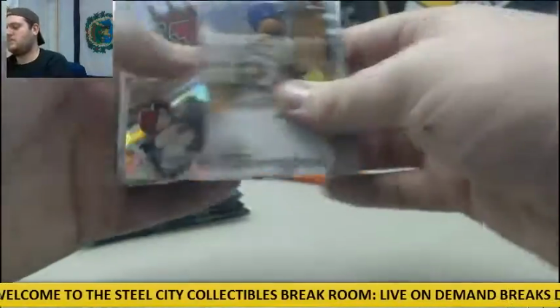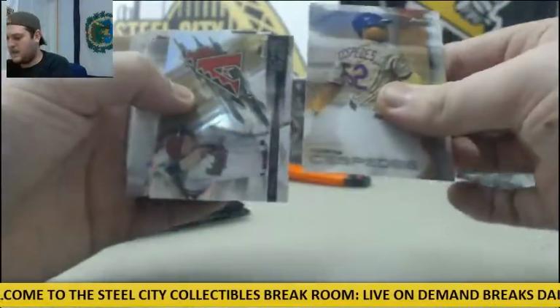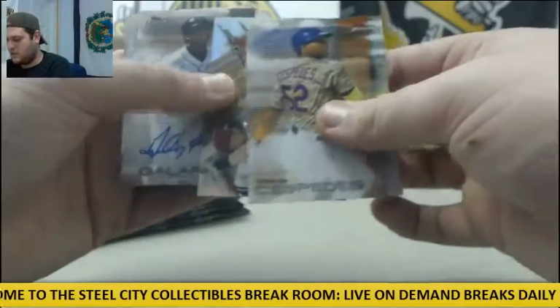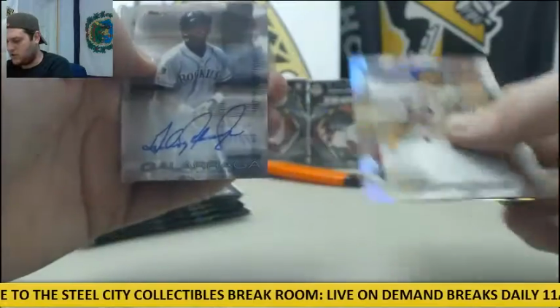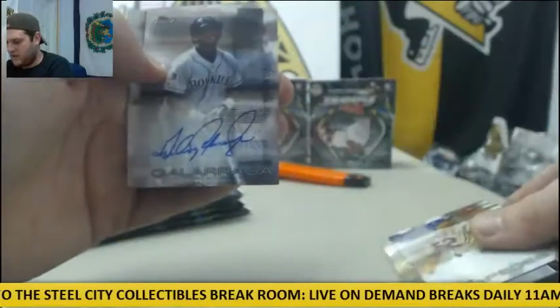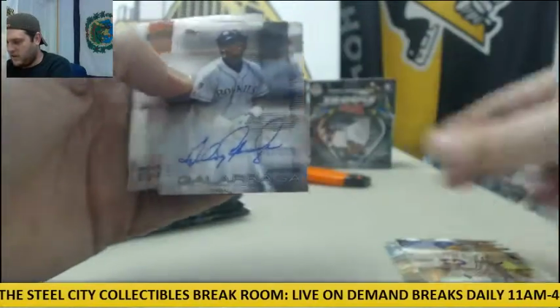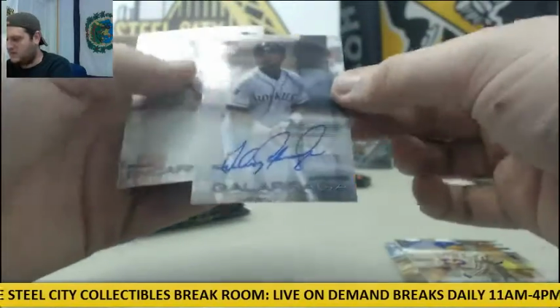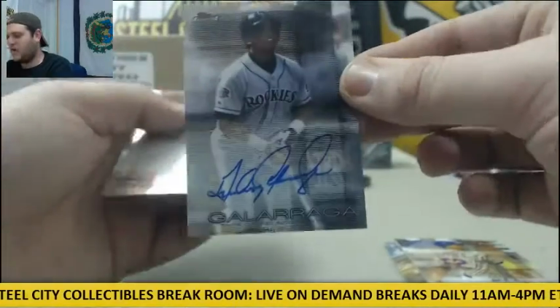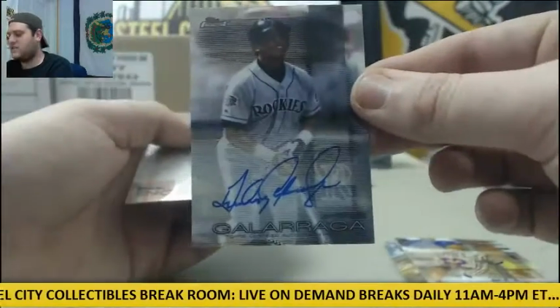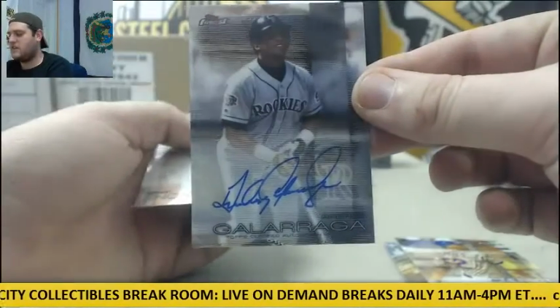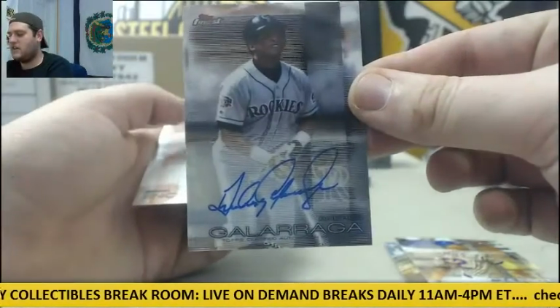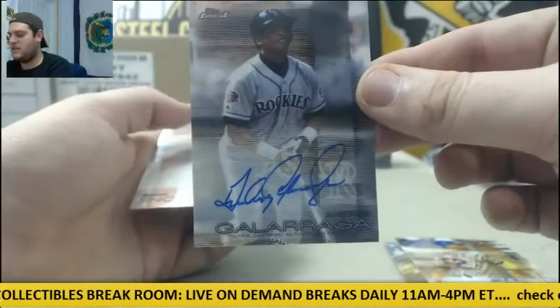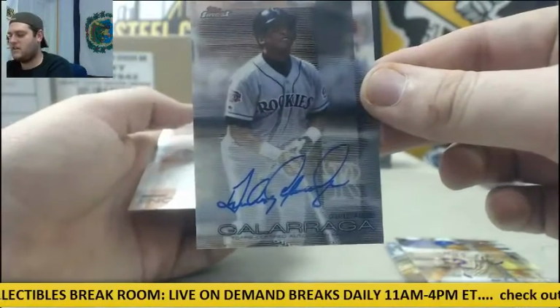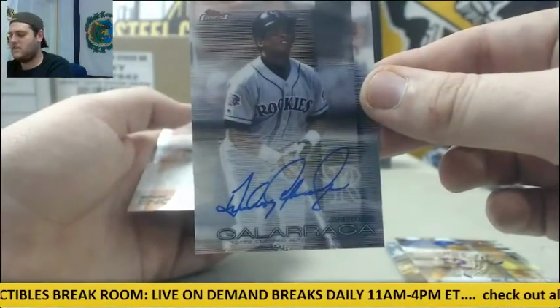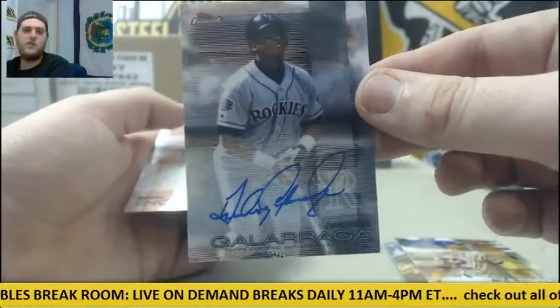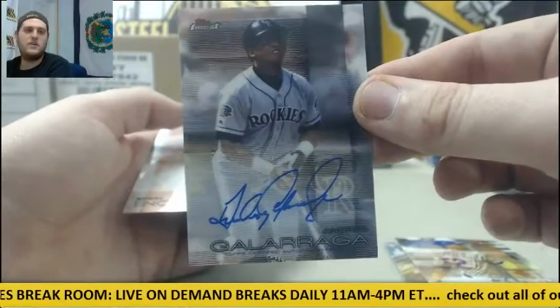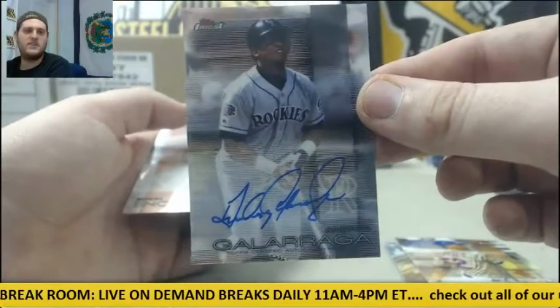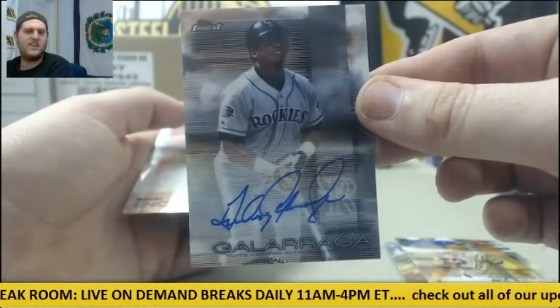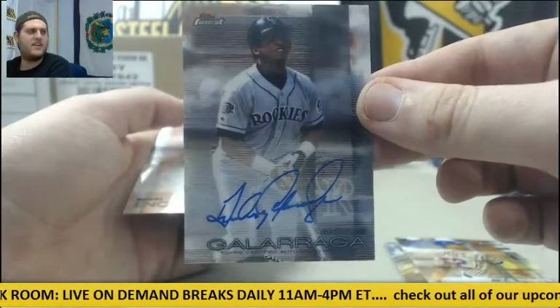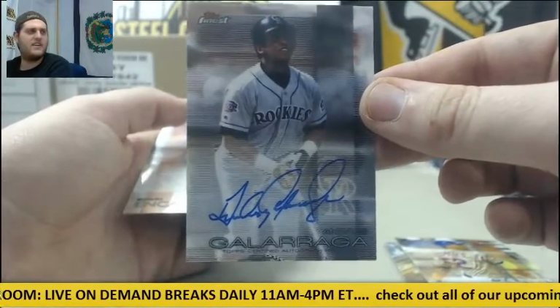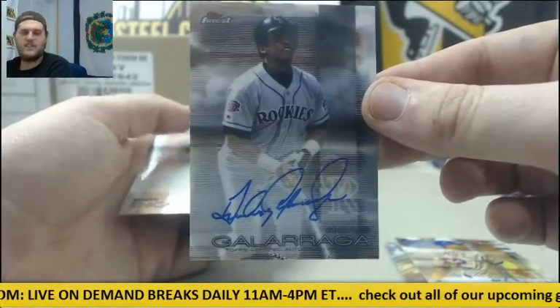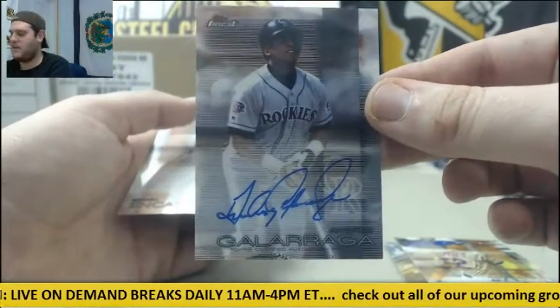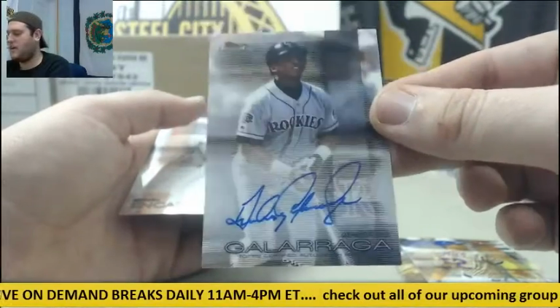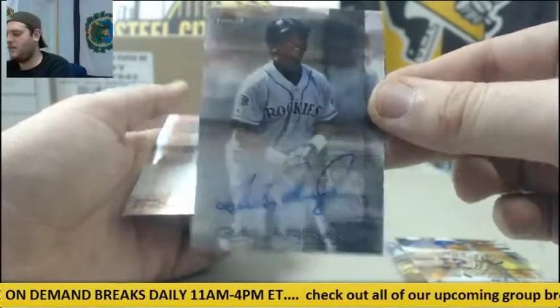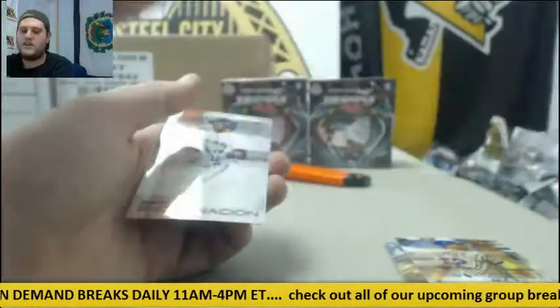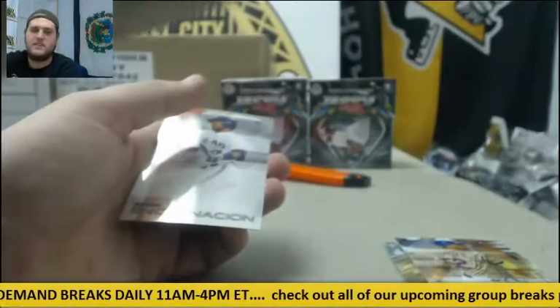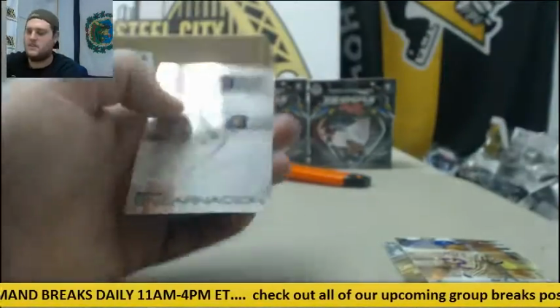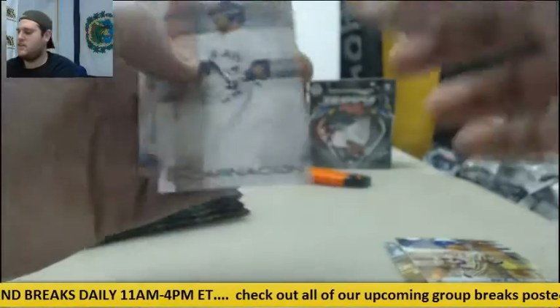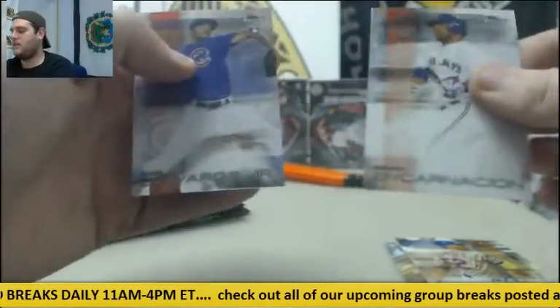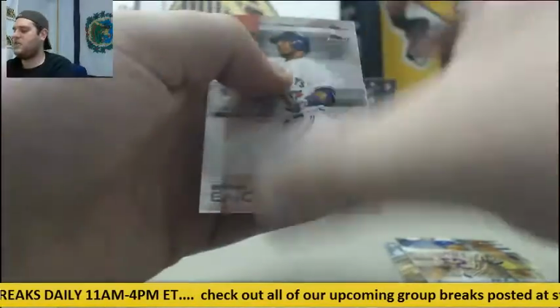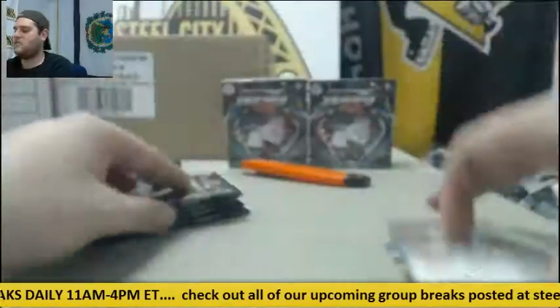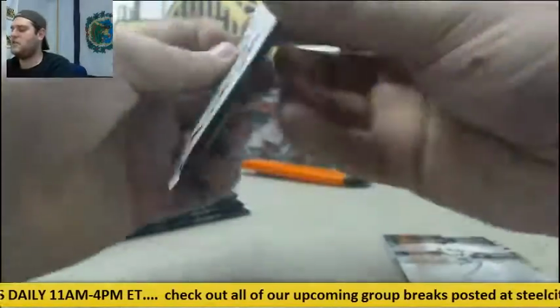Cespedes, Goldschmidt. There he is for the Rockies, Andres Galarraga. Galarraga auto for the Rockies. Encarnacion, Carl Edwards Jr. rookie.